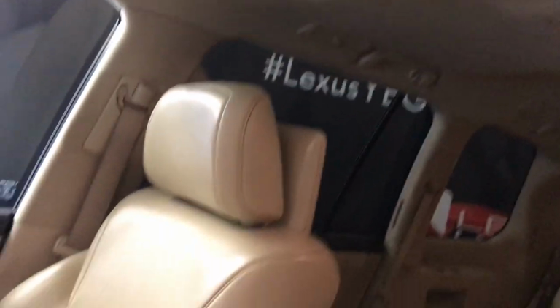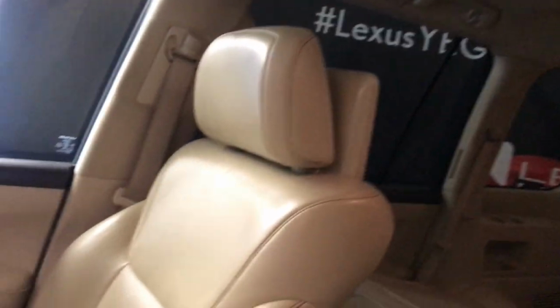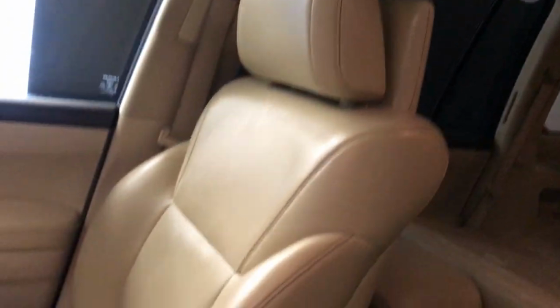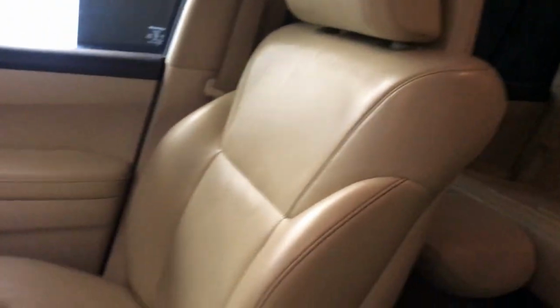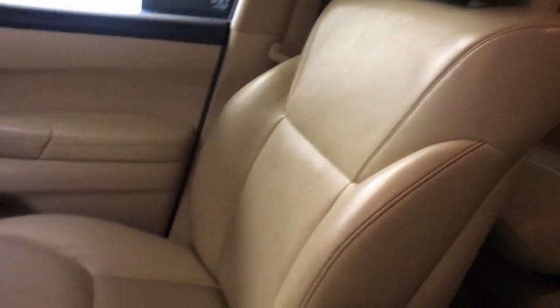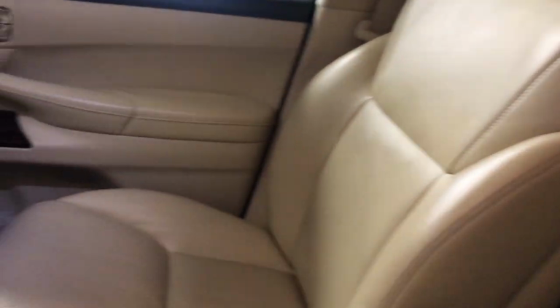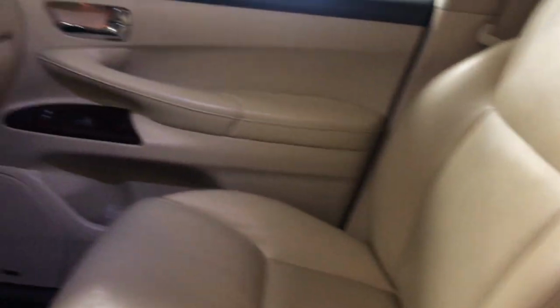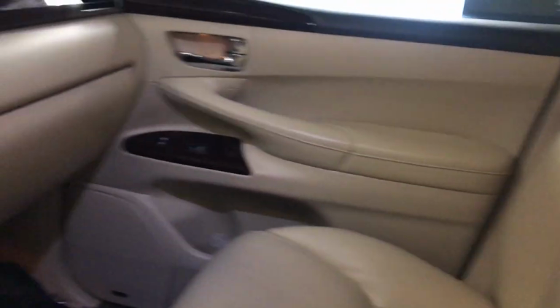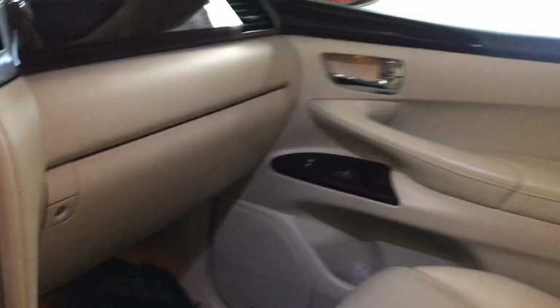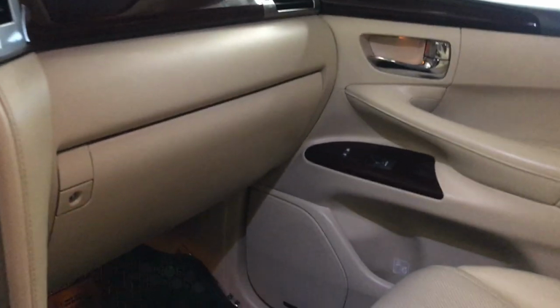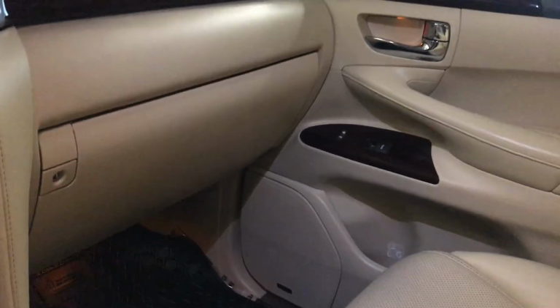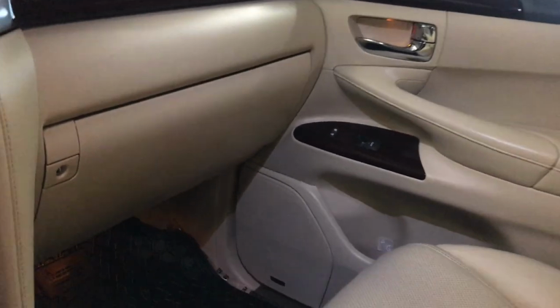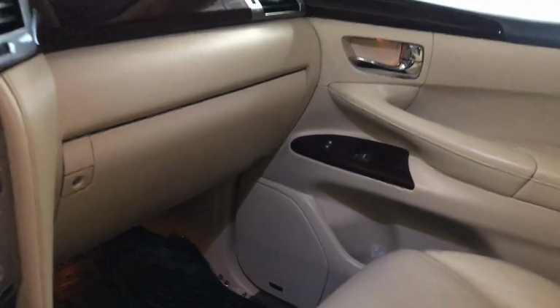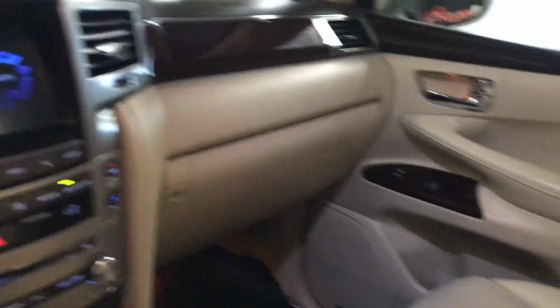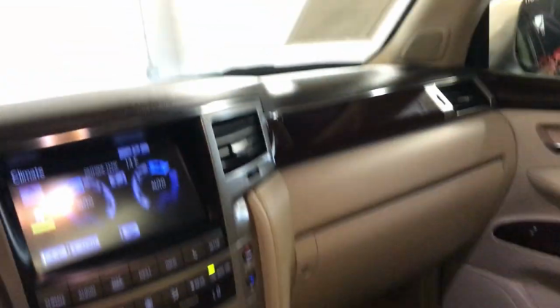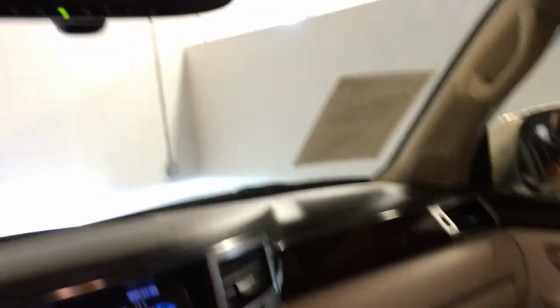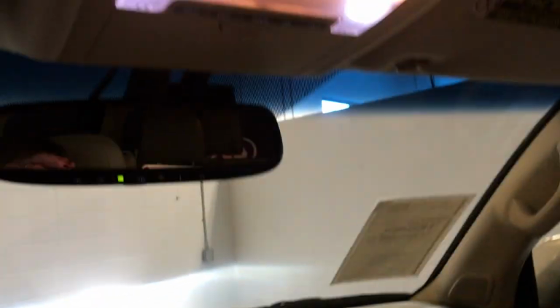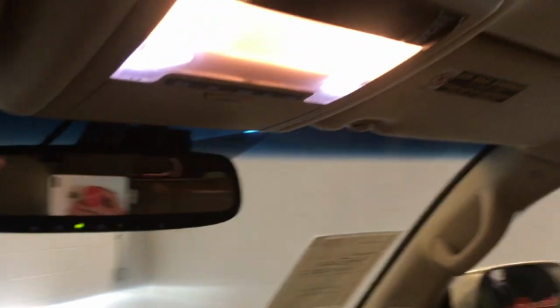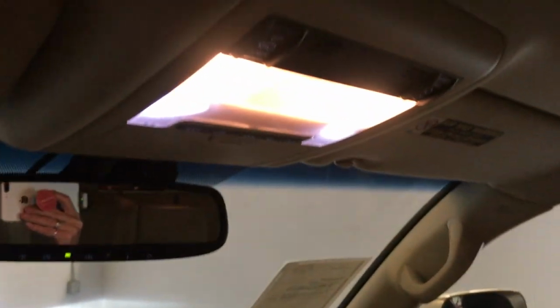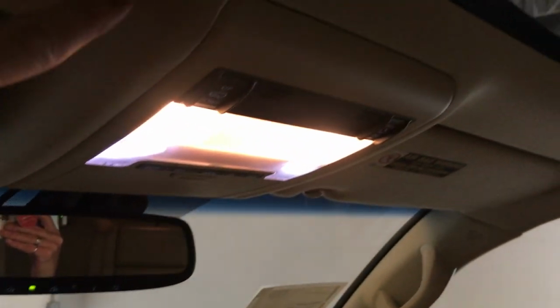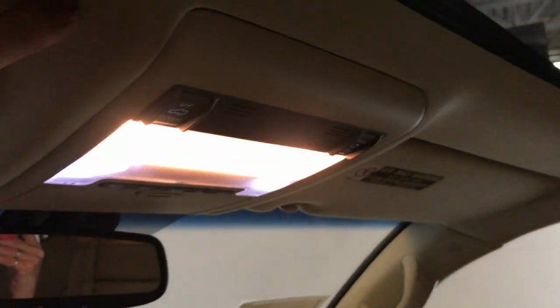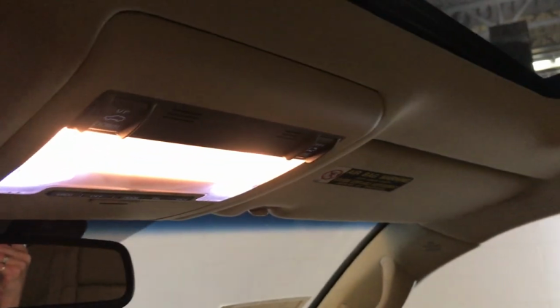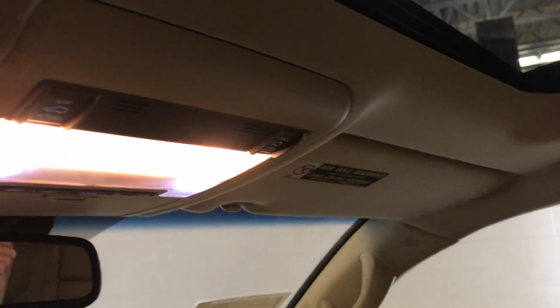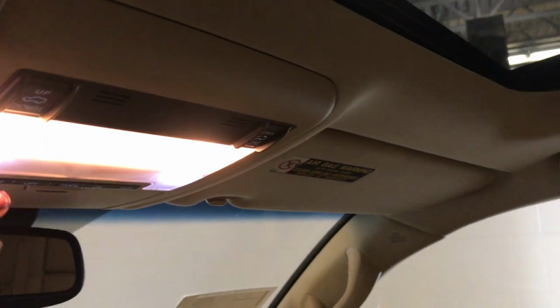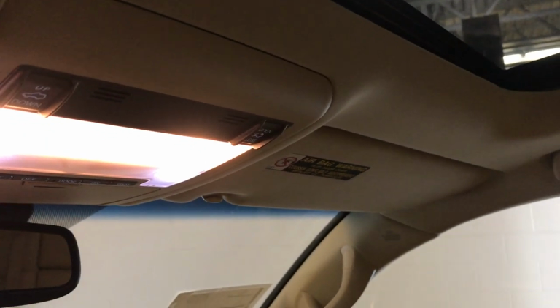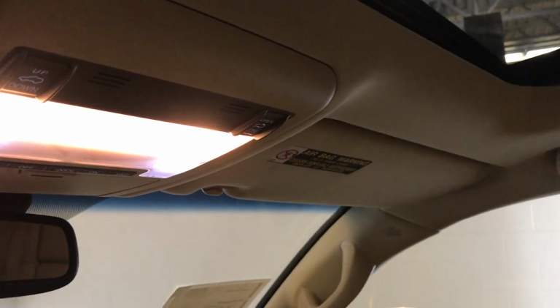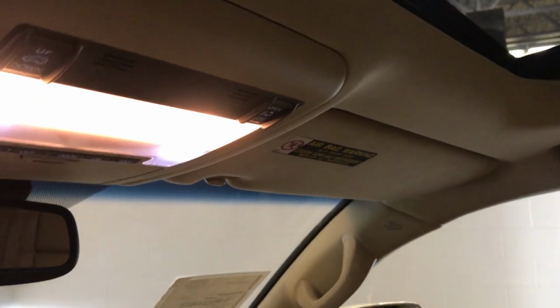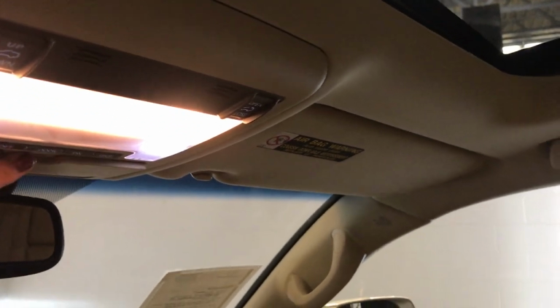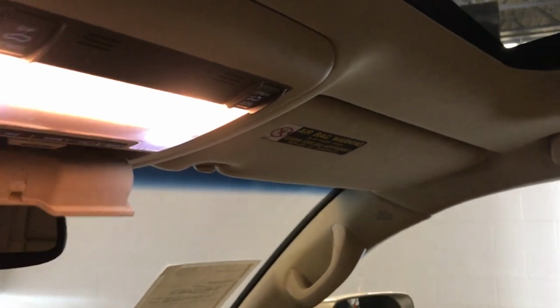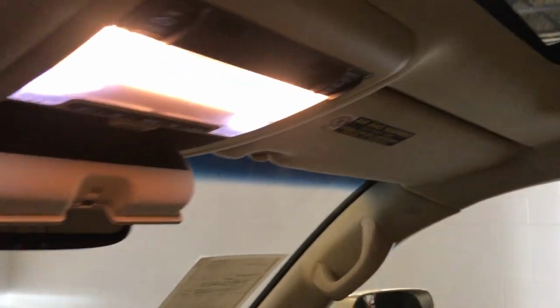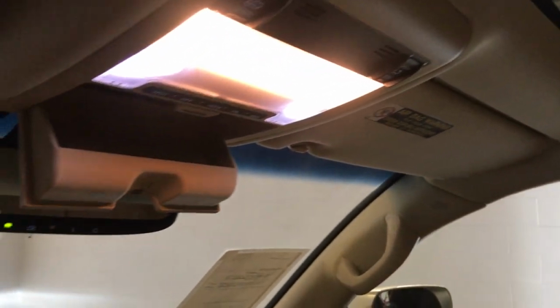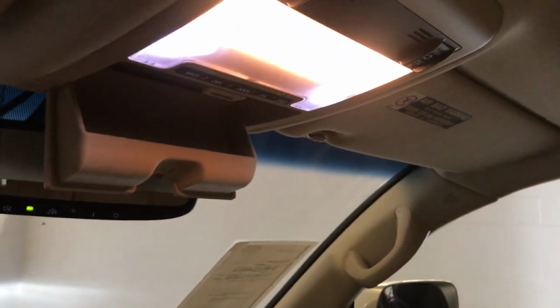It comes with a power tilt and slide sunroof with a manual sunshade. It comes with a lockable glove box. Overhead you're going to have your controls for the sunroof, dashboard lighting, and it comes with a sunglass holder.